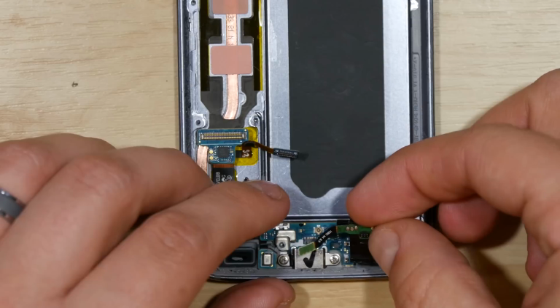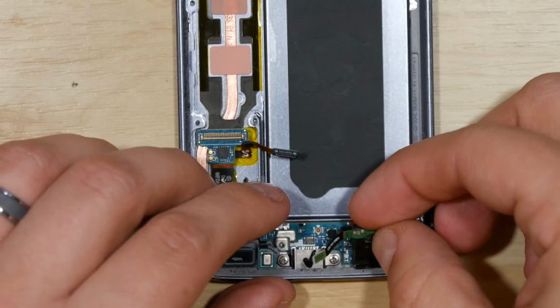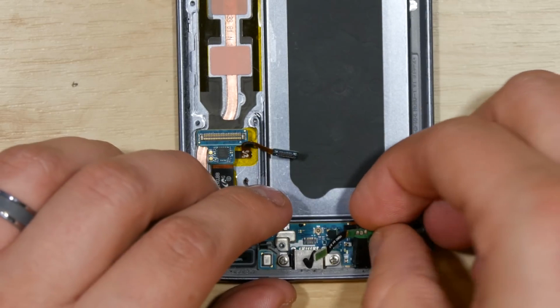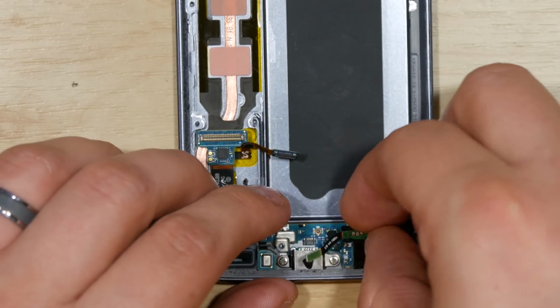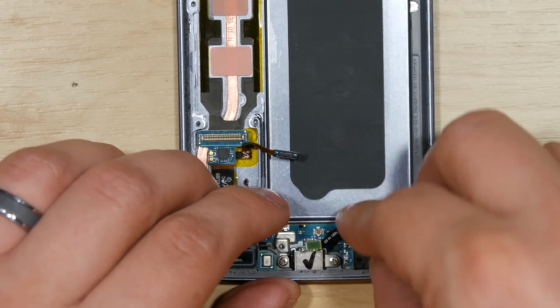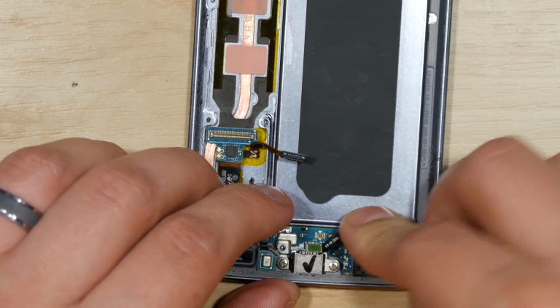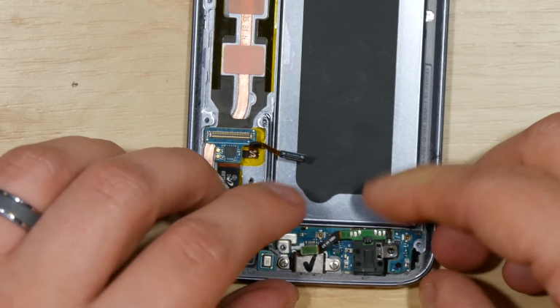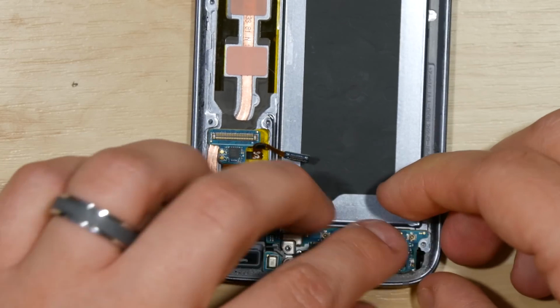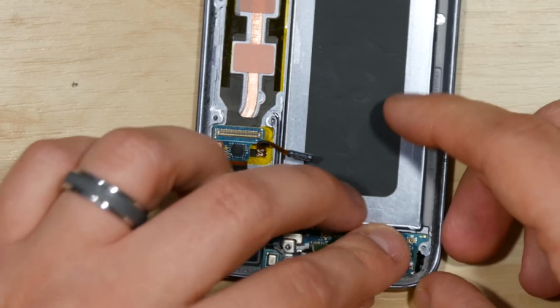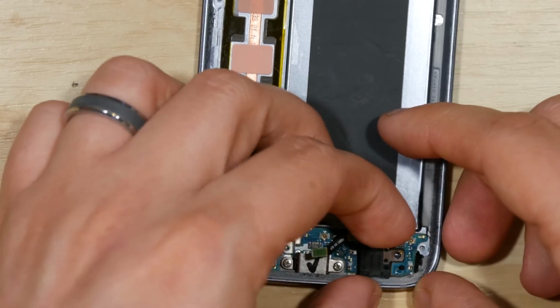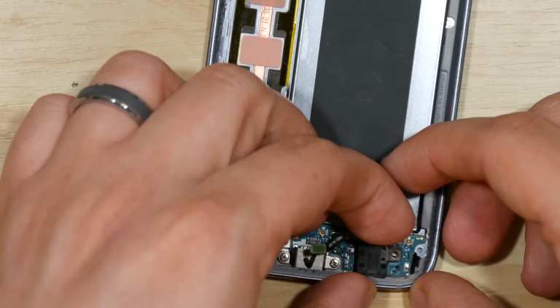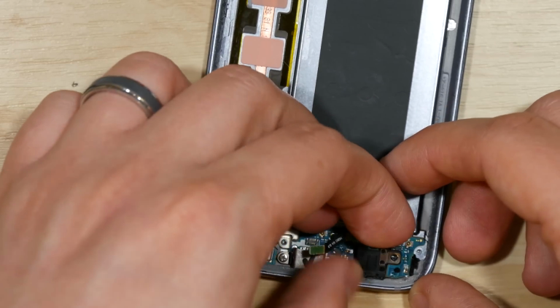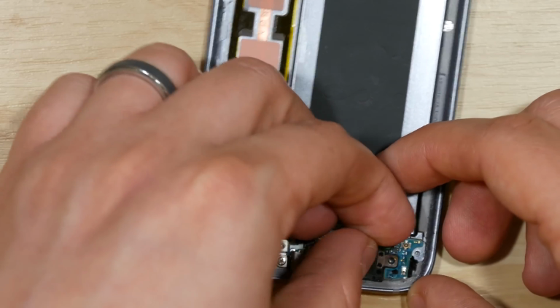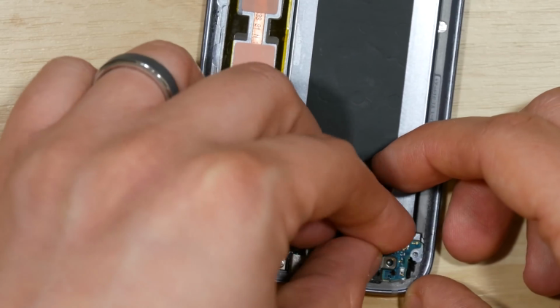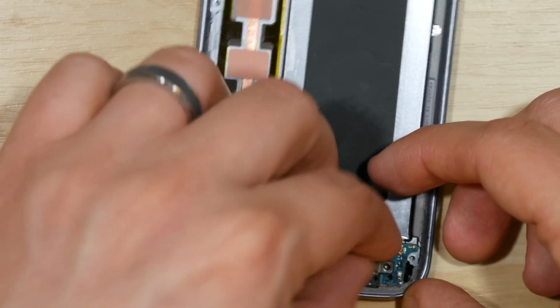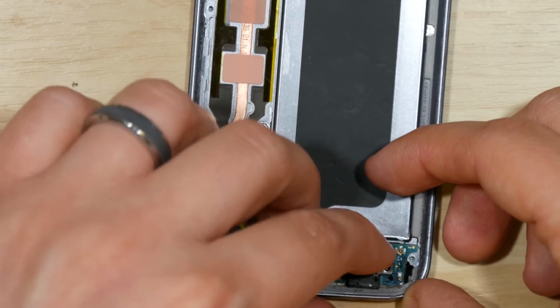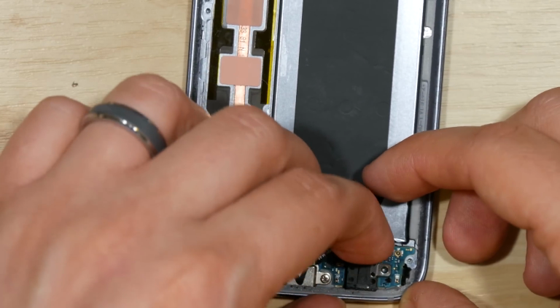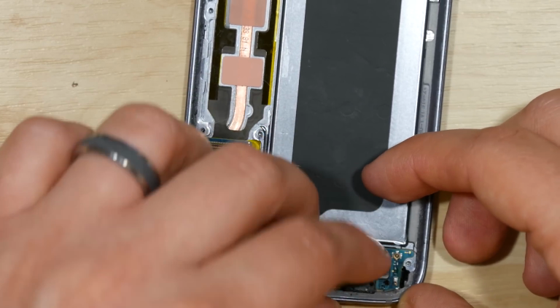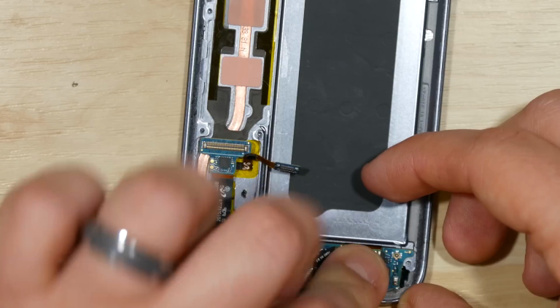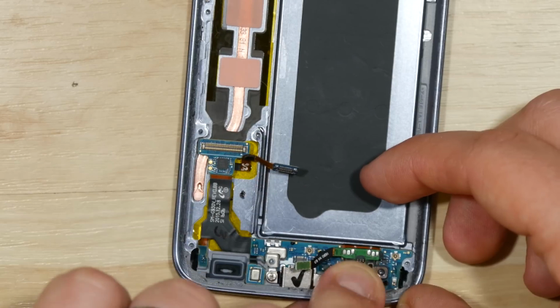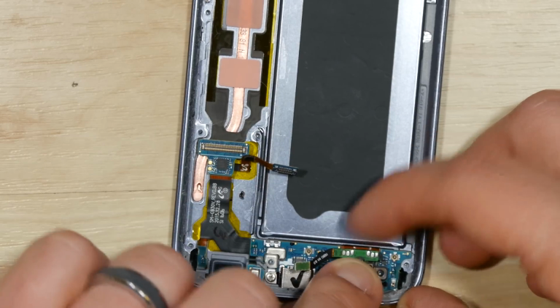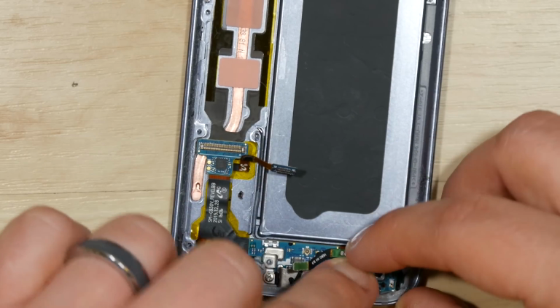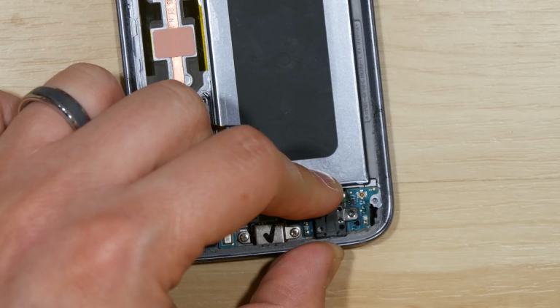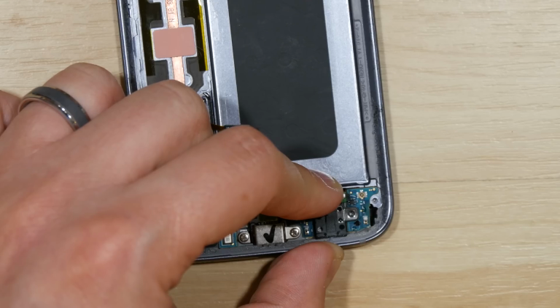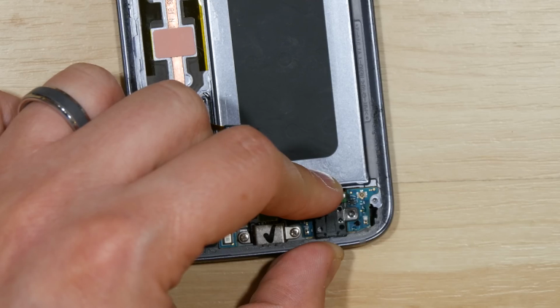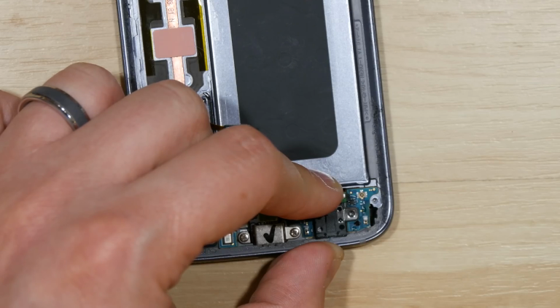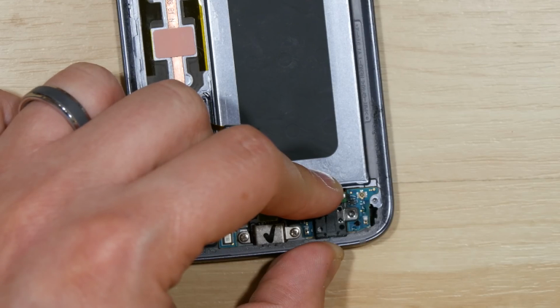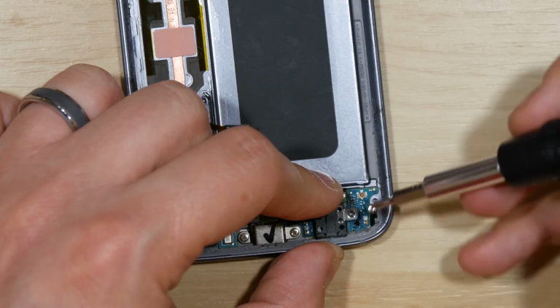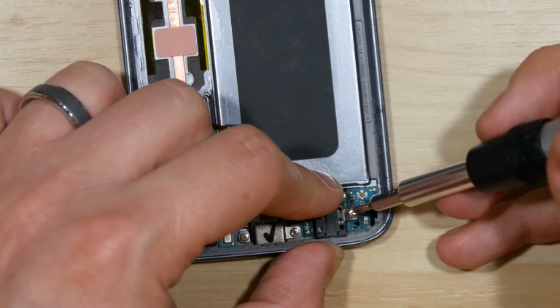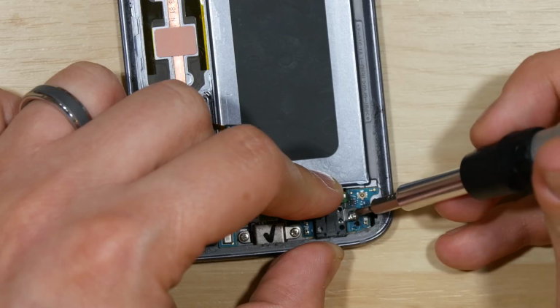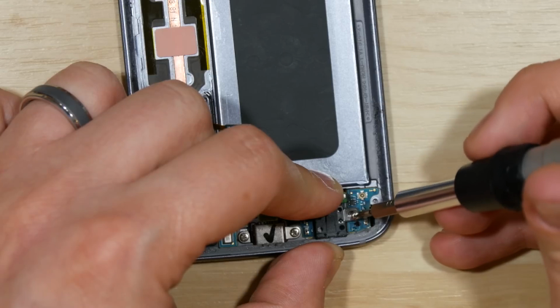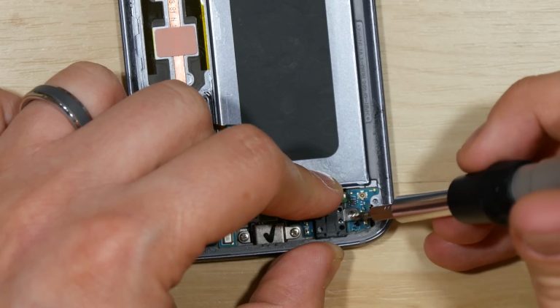Go ahead and put our 3.5mm headphone jack back in. It wants to spring back out, so you may have to hold it down with your finger to insert it back into the correct slot. Put the screw in to retain it.